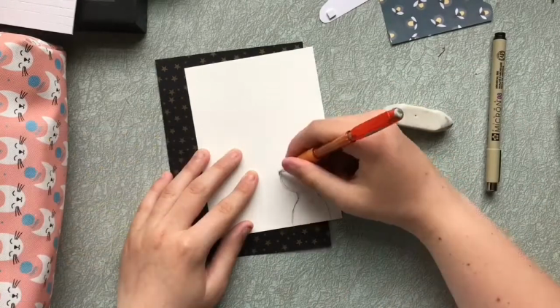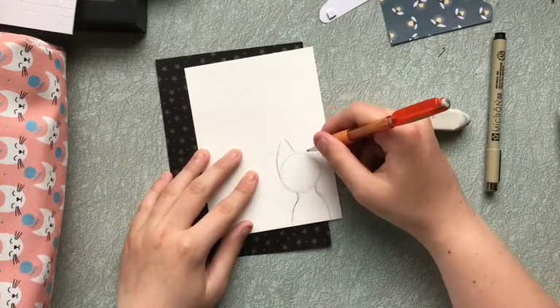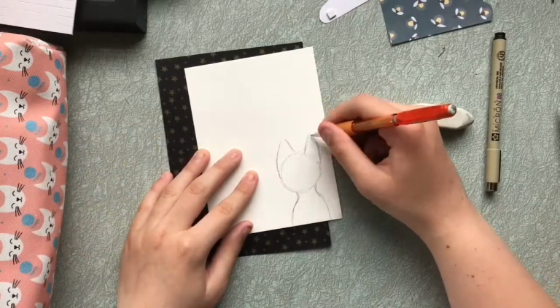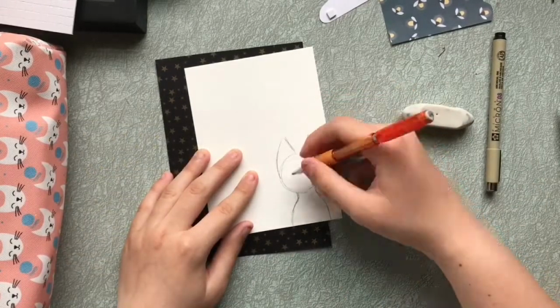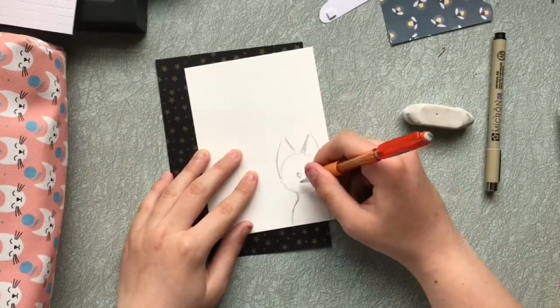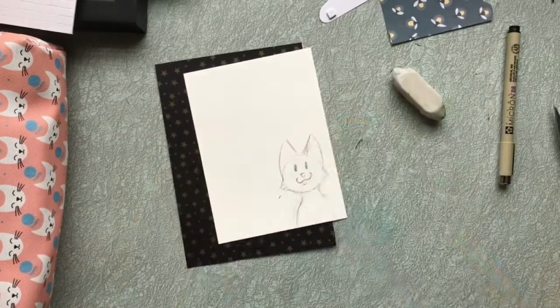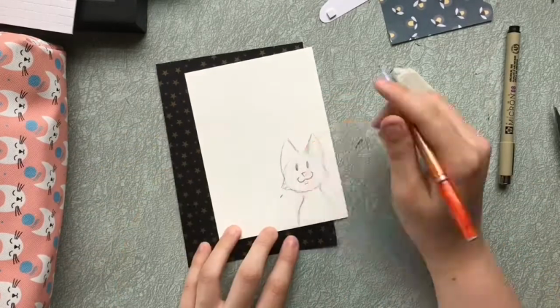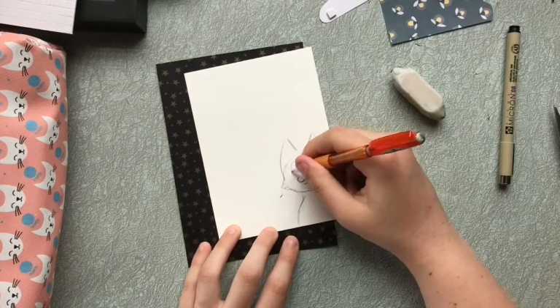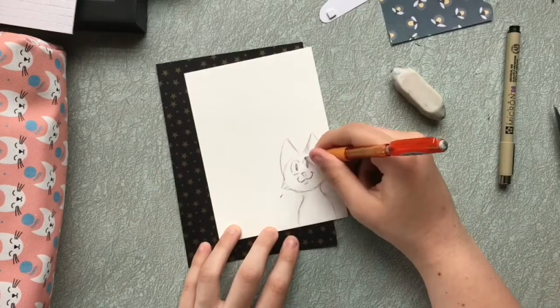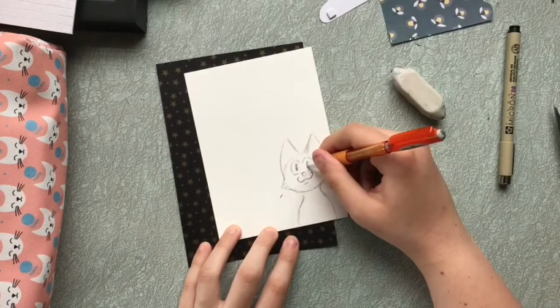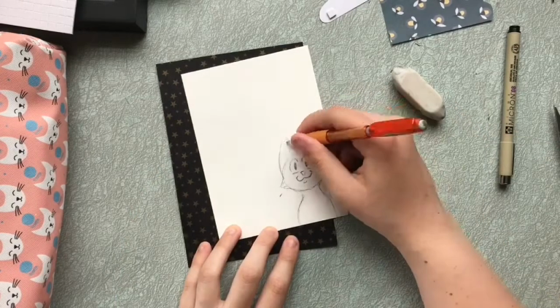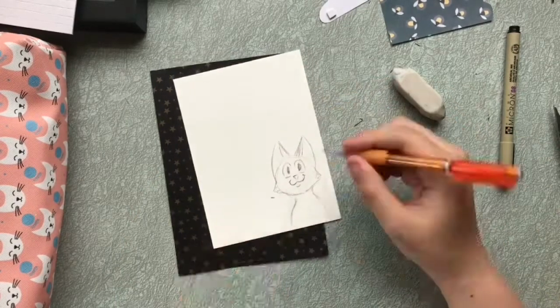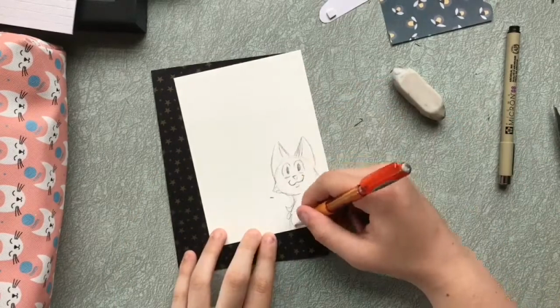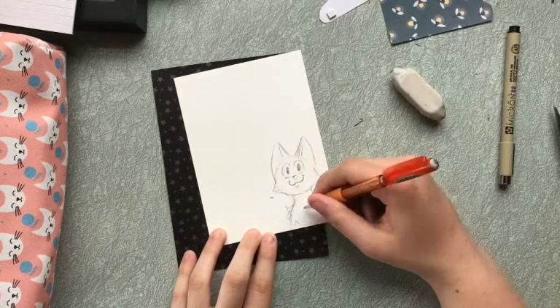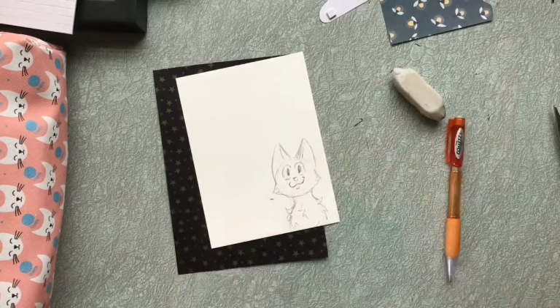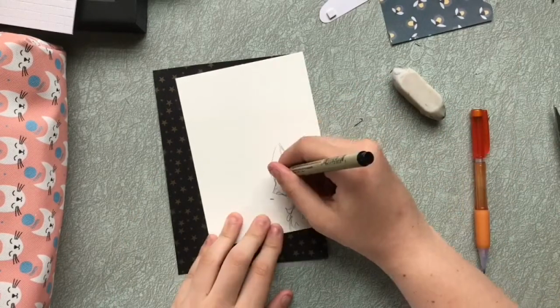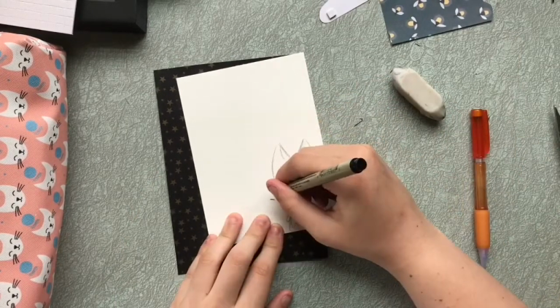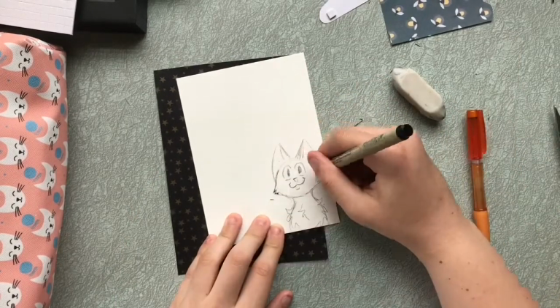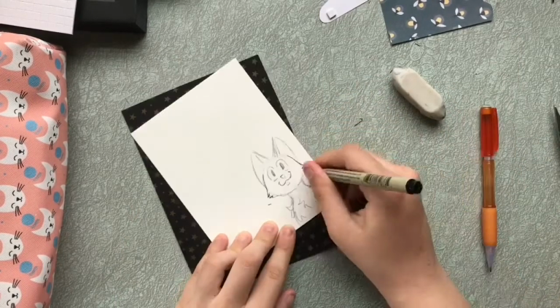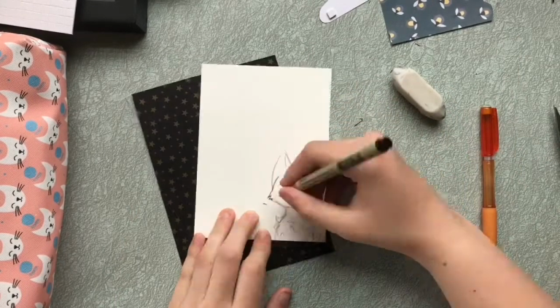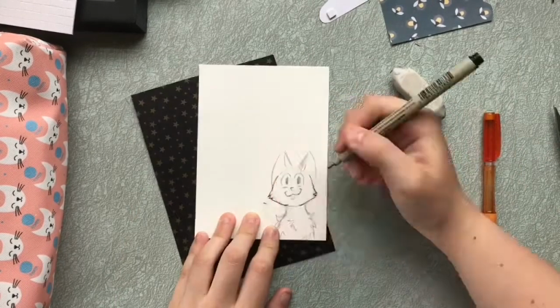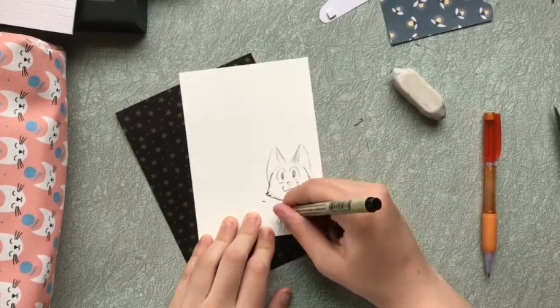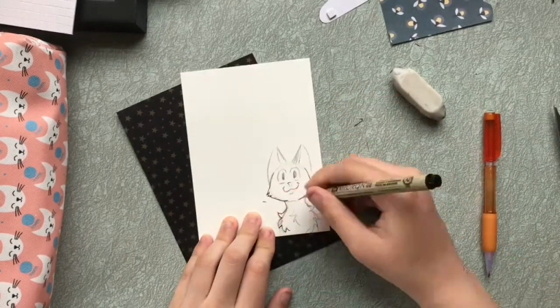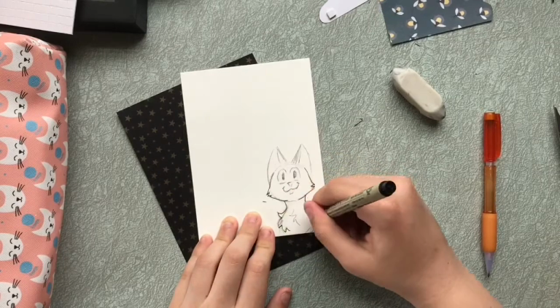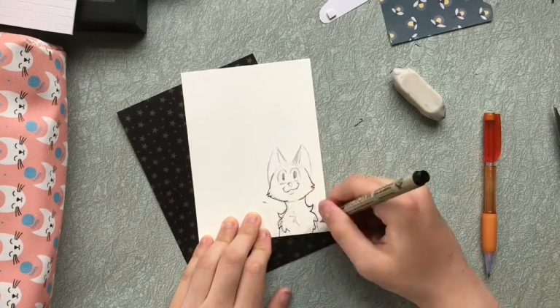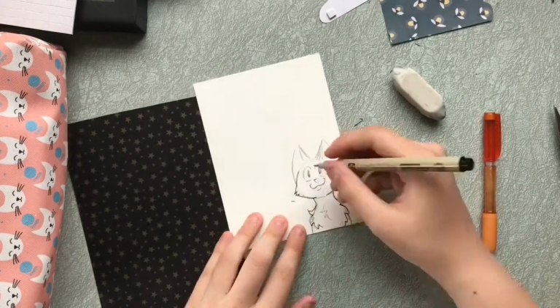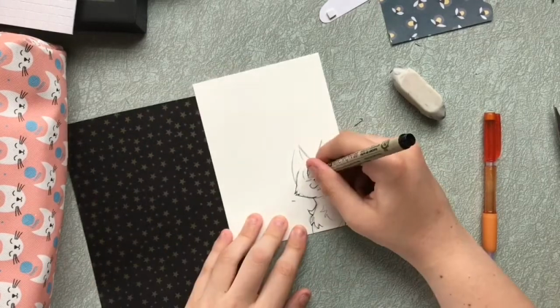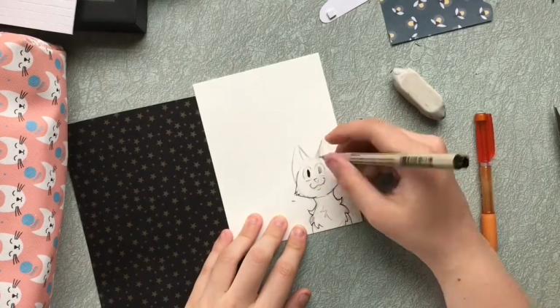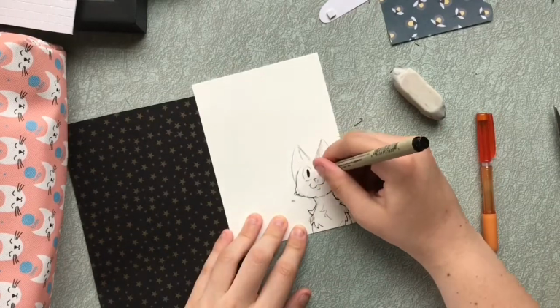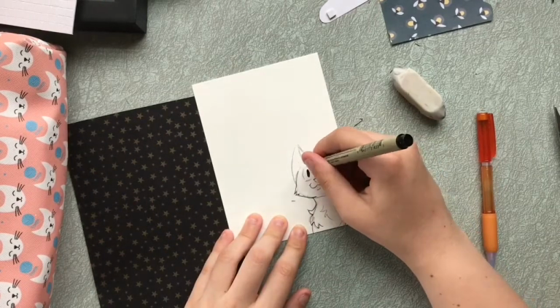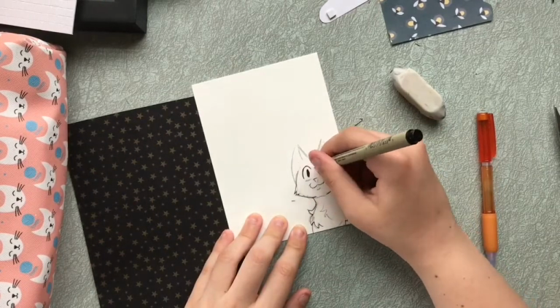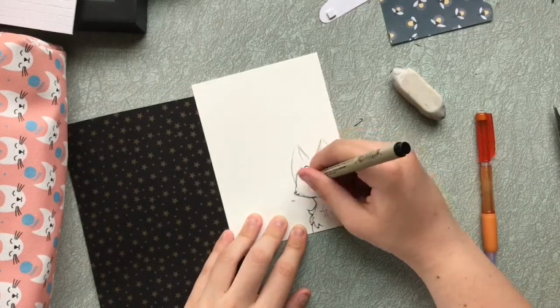Anywho, at this point I finally knew what my theme would be. It's a cat having the time of his life prowling through an idyllic summer's night. A bit whimsical, and a fun theme for my shadow box.